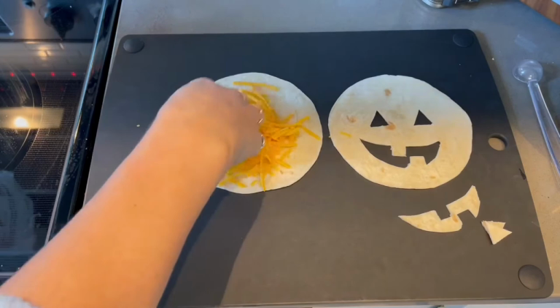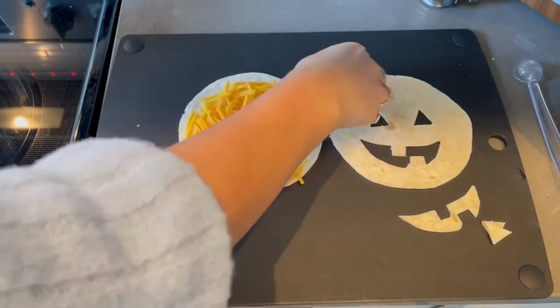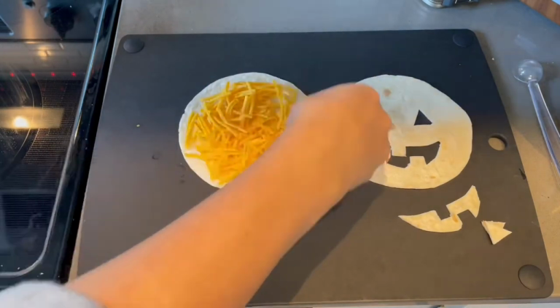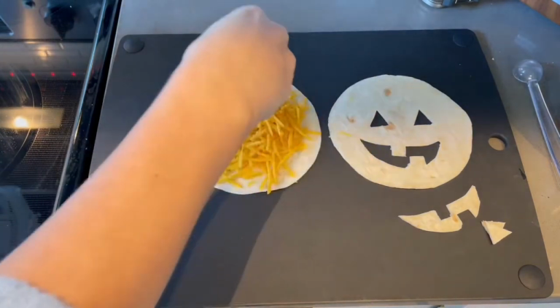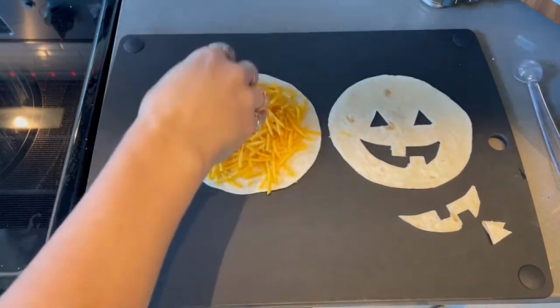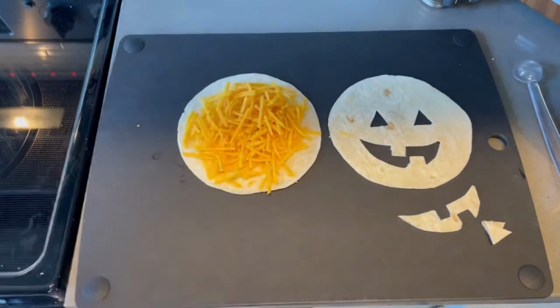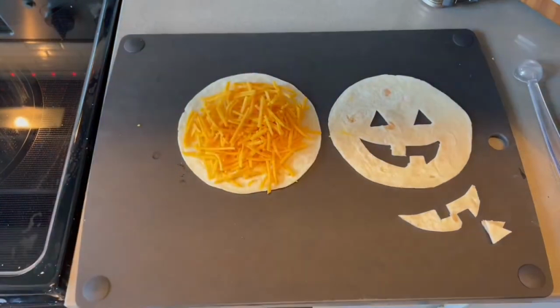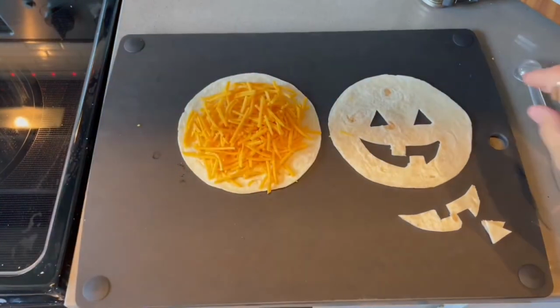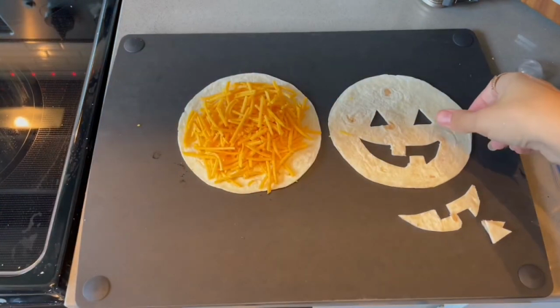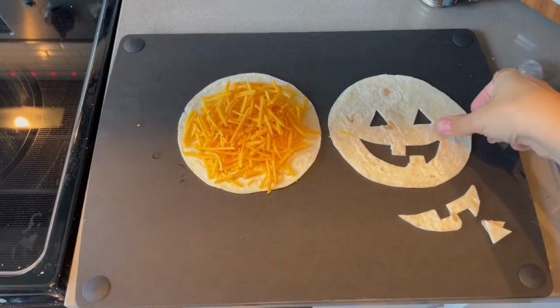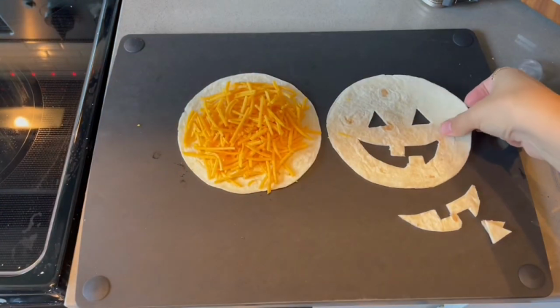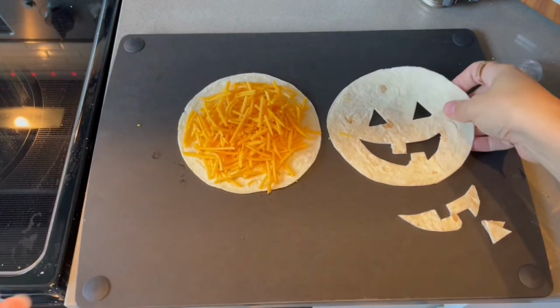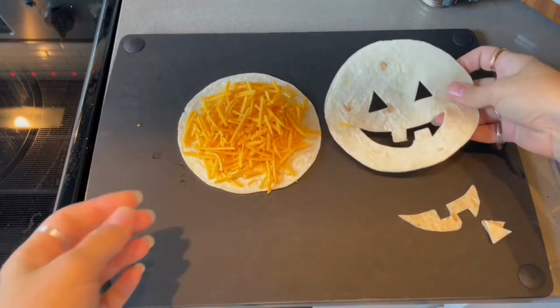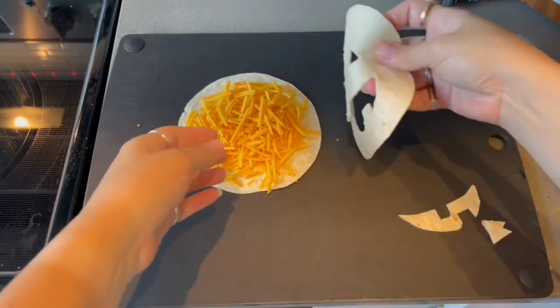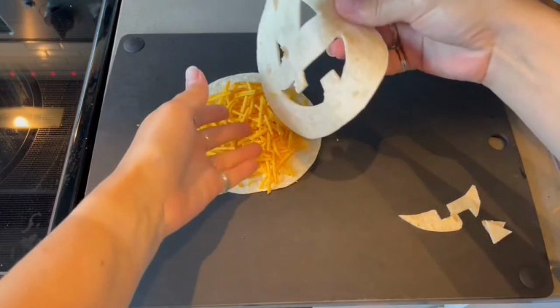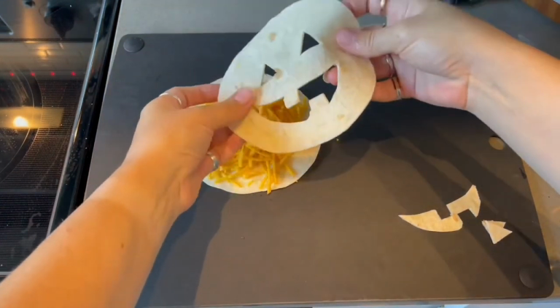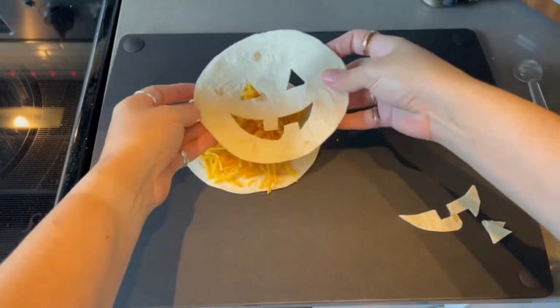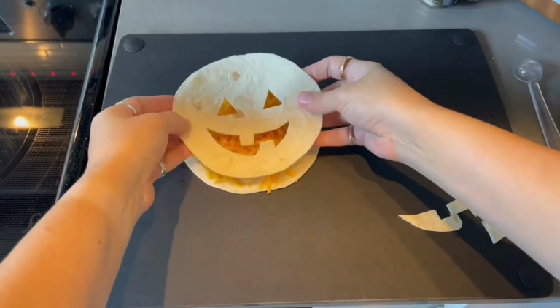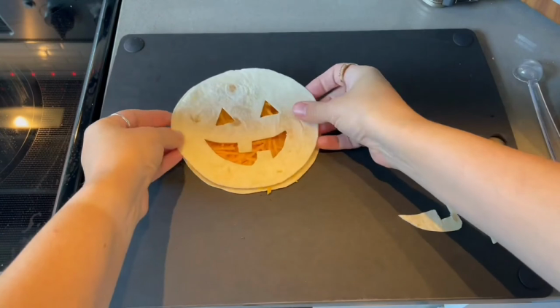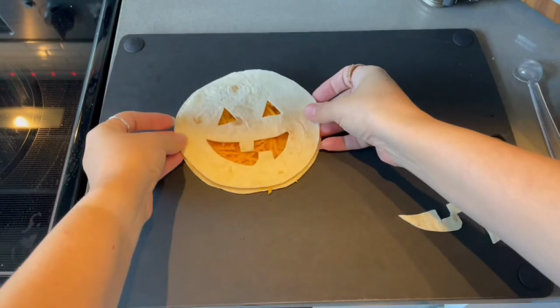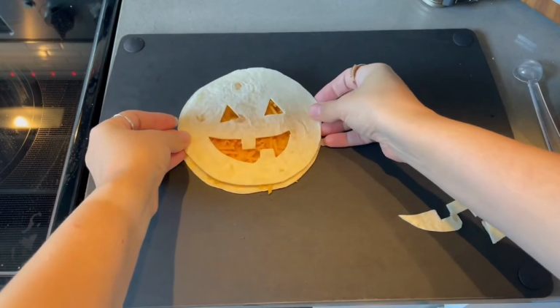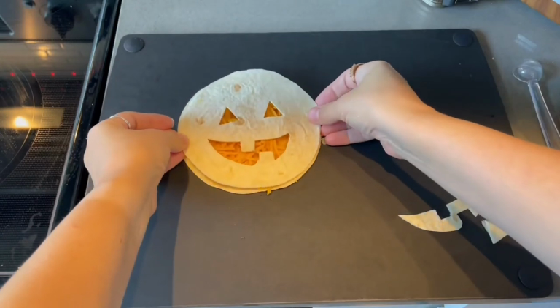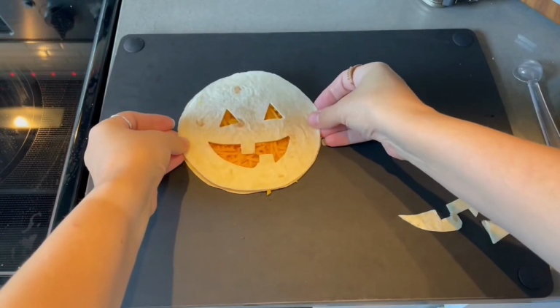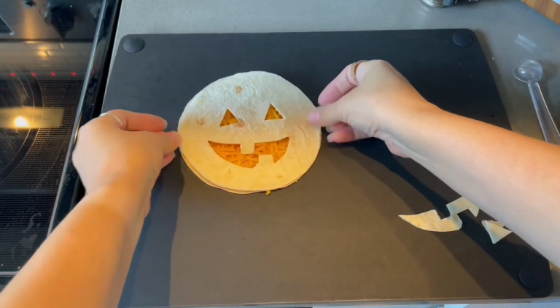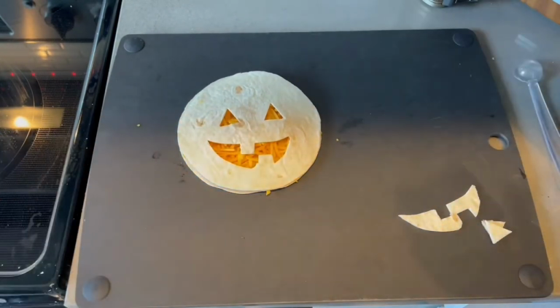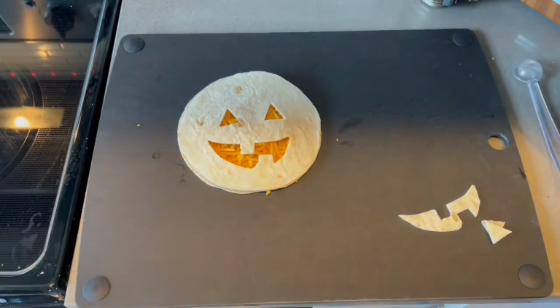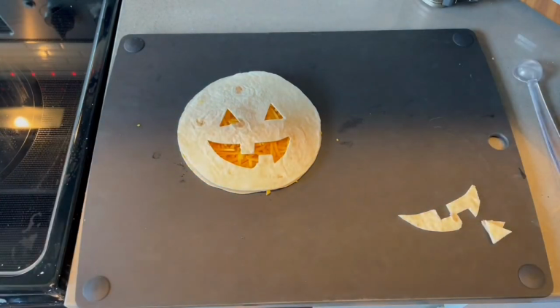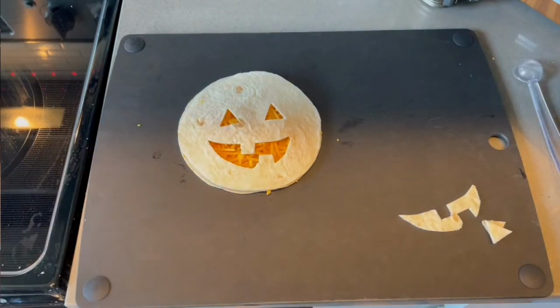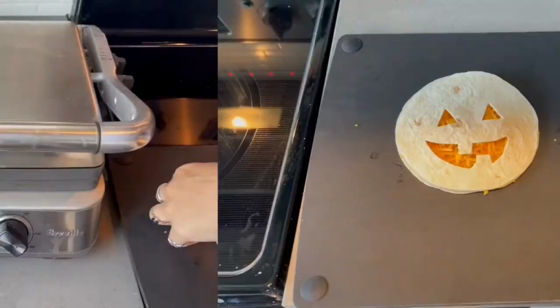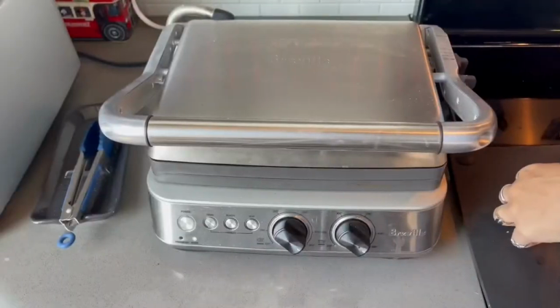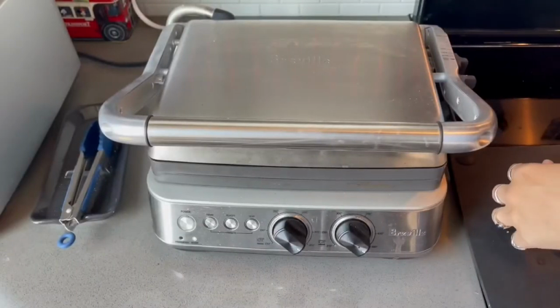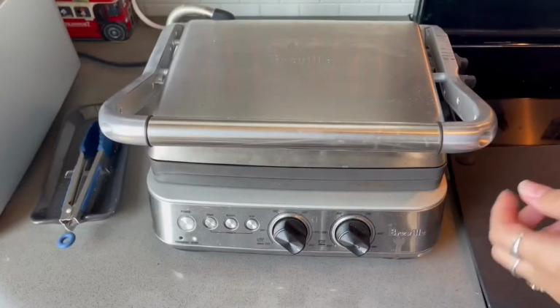Load up the other side with cheese and top it. You can already see how it's going to look like a little jack-o'-lantern. And we are going to head over and cook this.